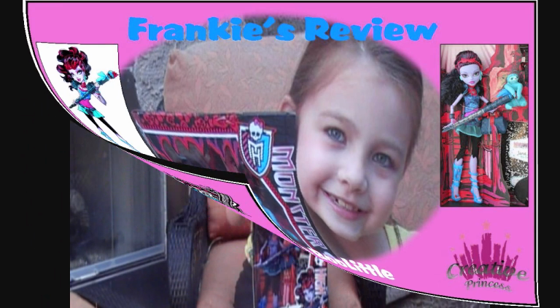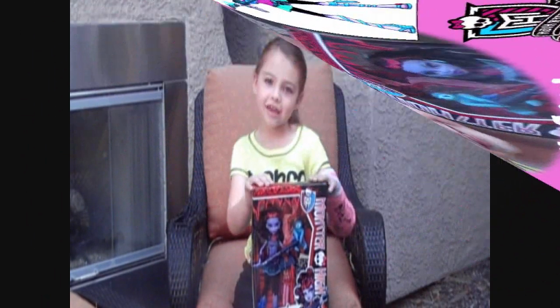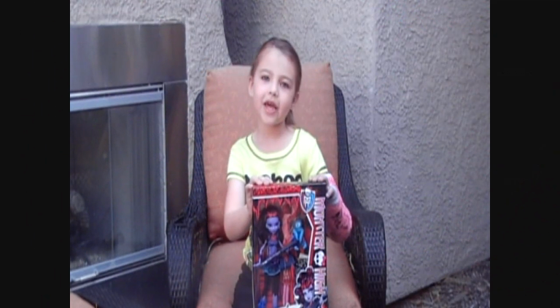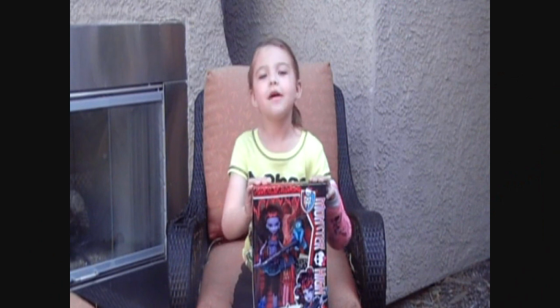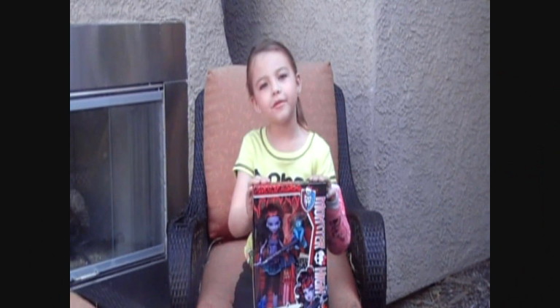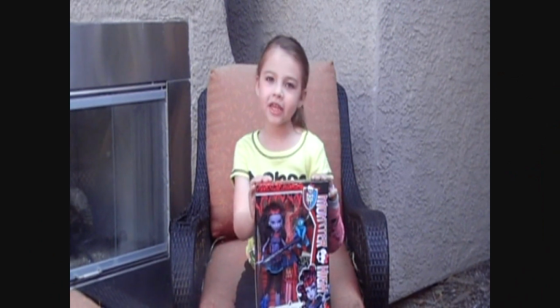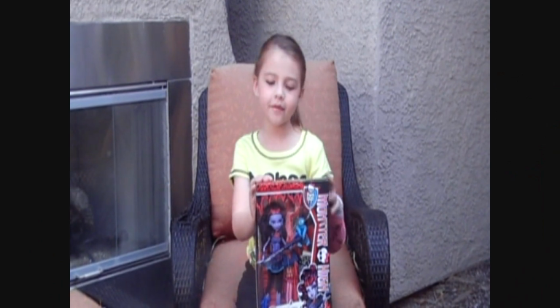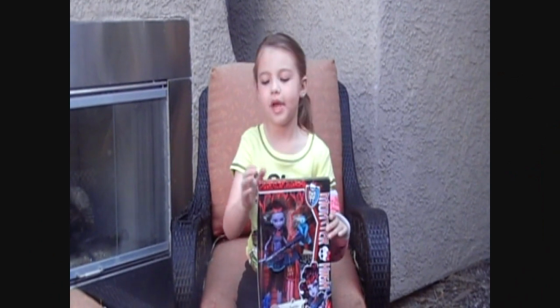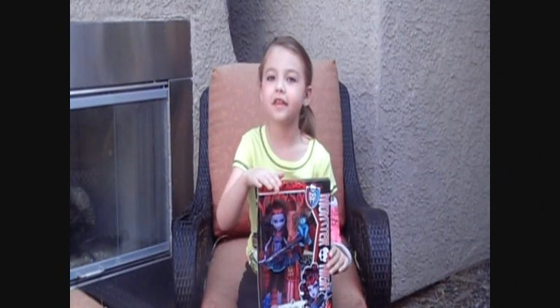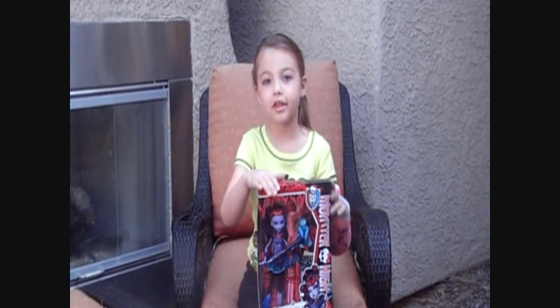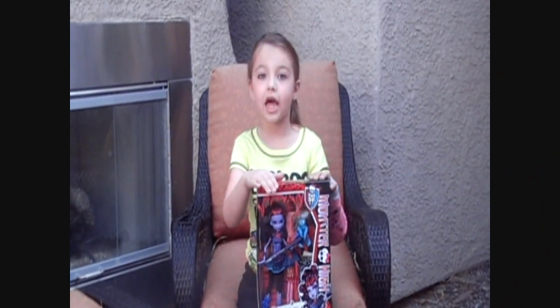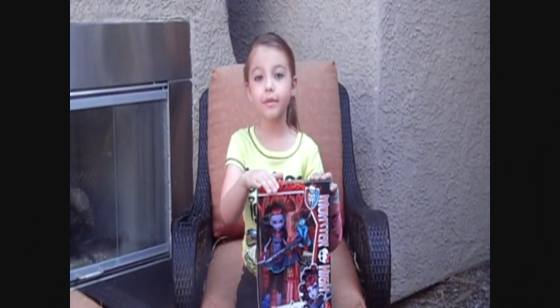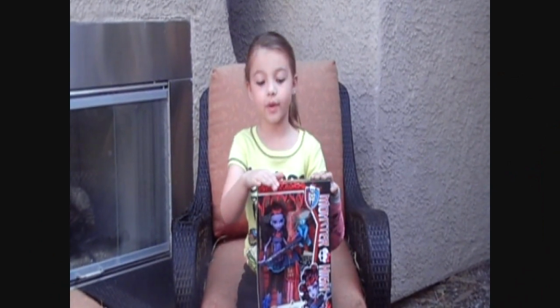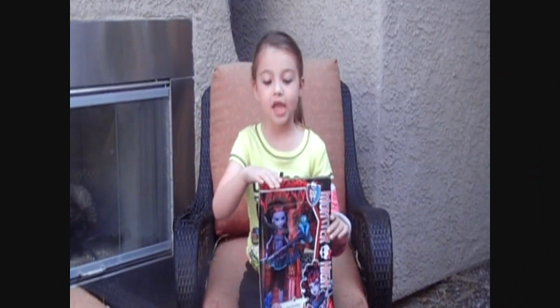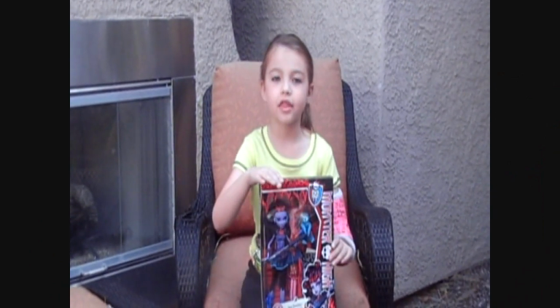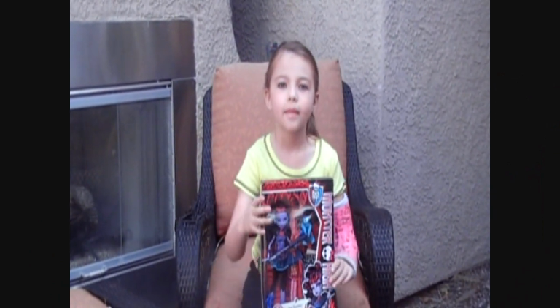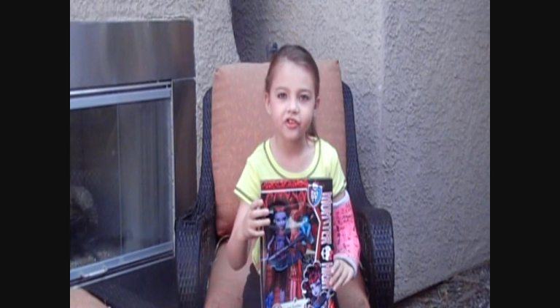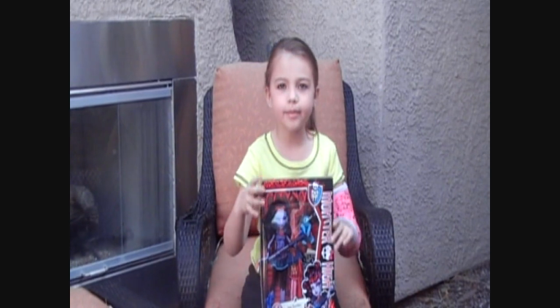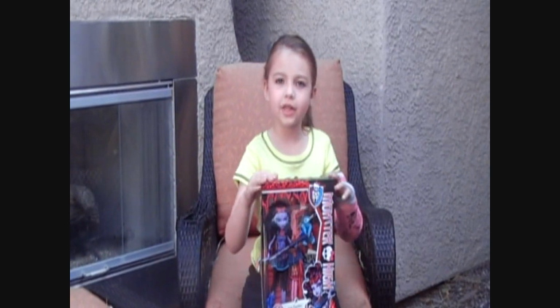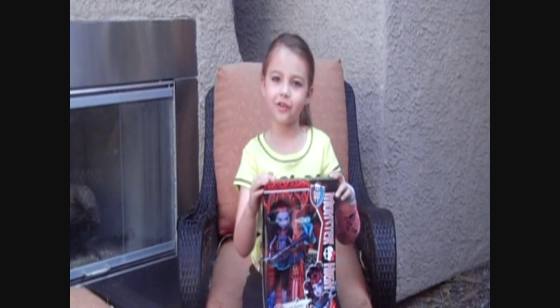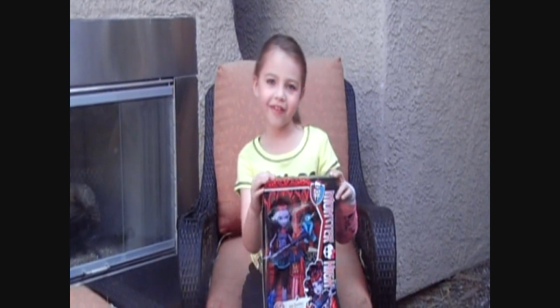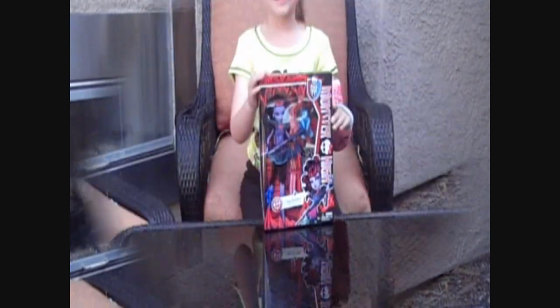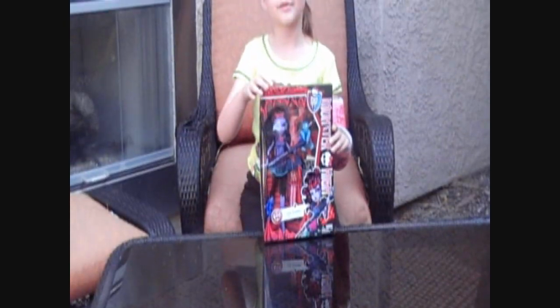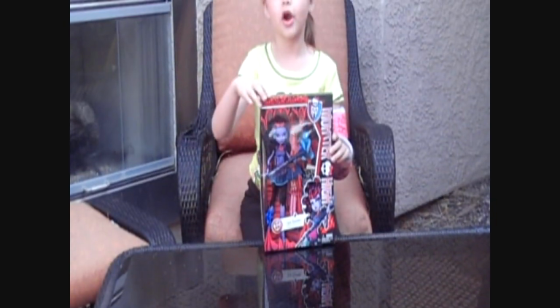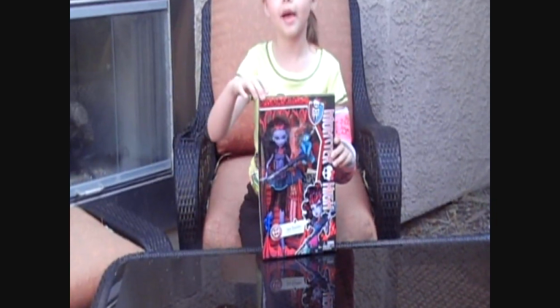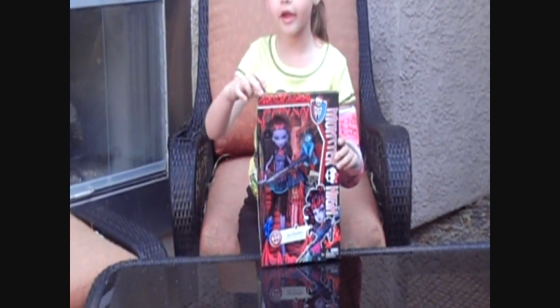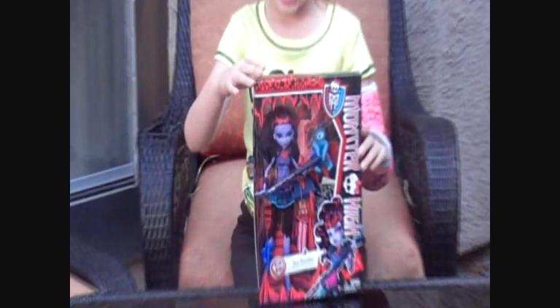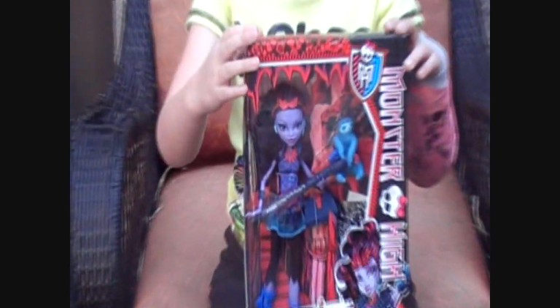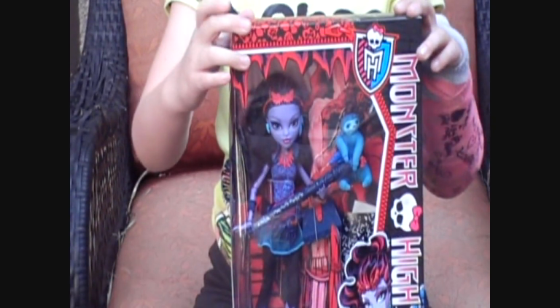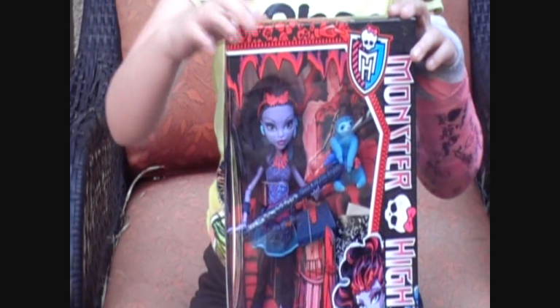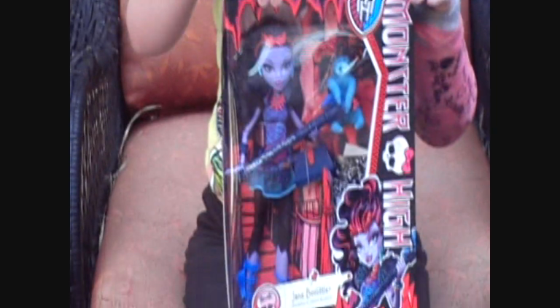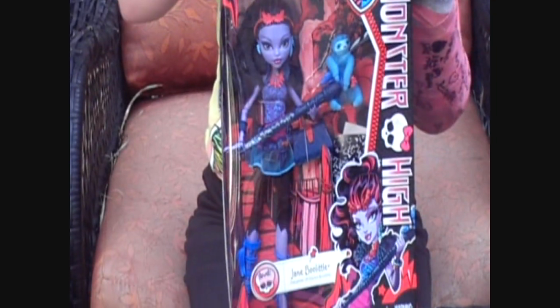Hi everybody and welcome to Frankie's Review. Today the doll I'm reviewing is my Jane Boo Little doll, and we're gonna open her up and see what she comes with.